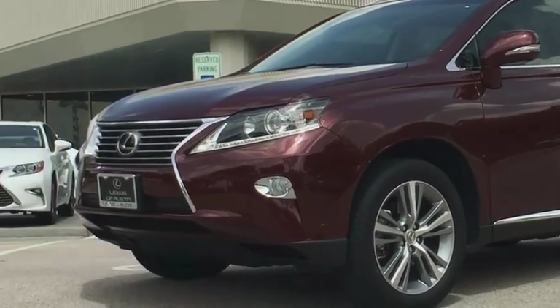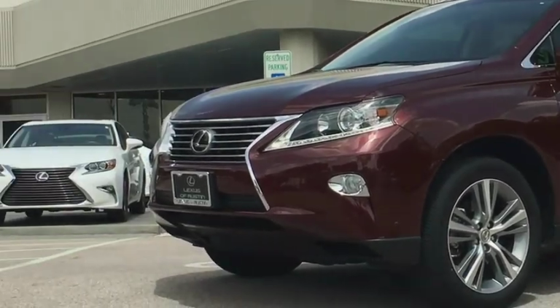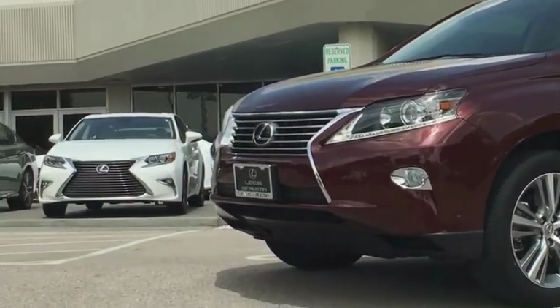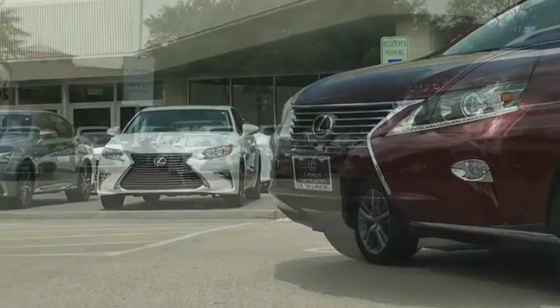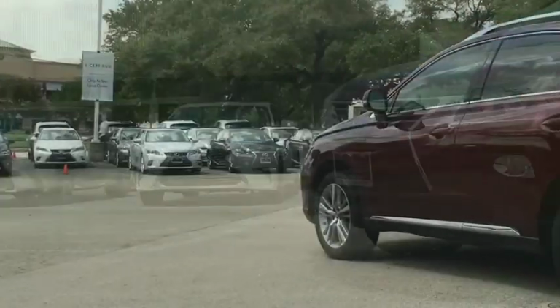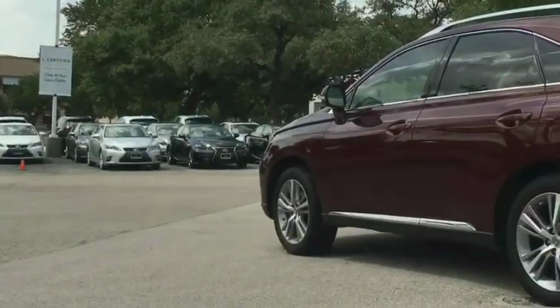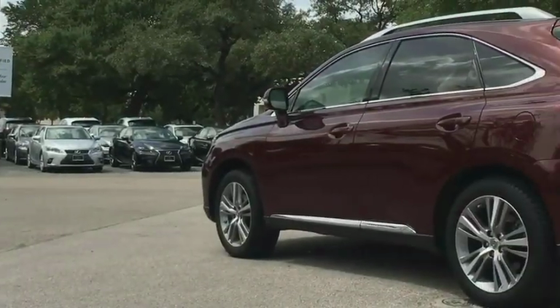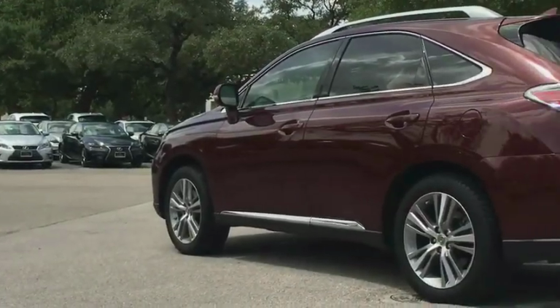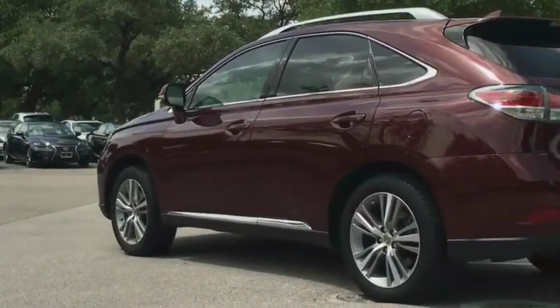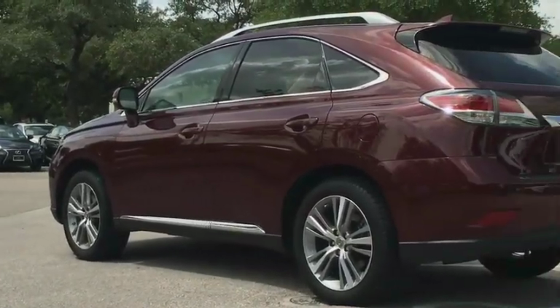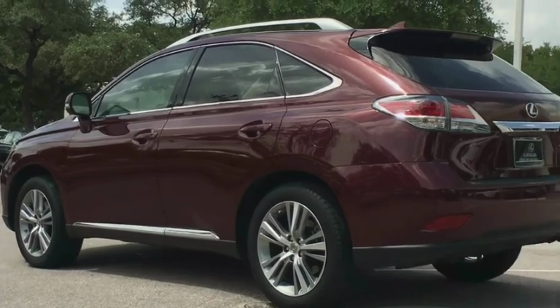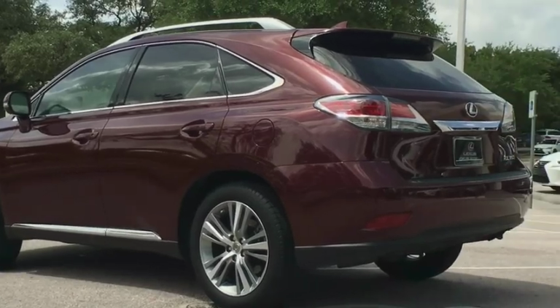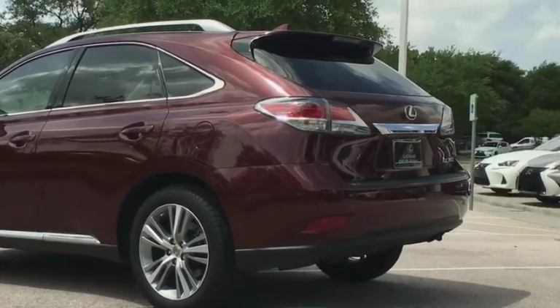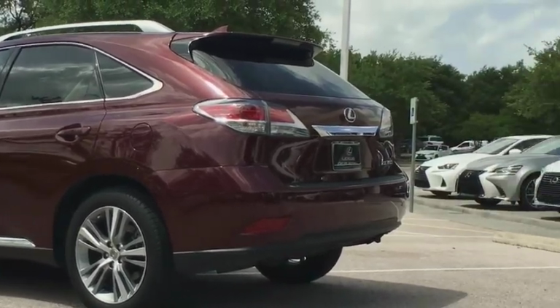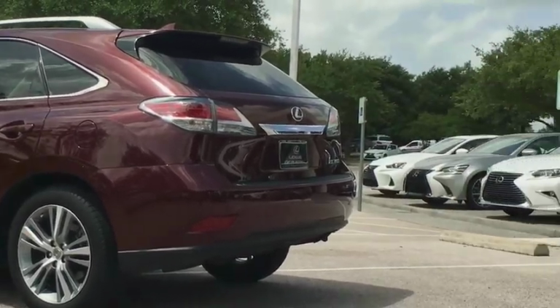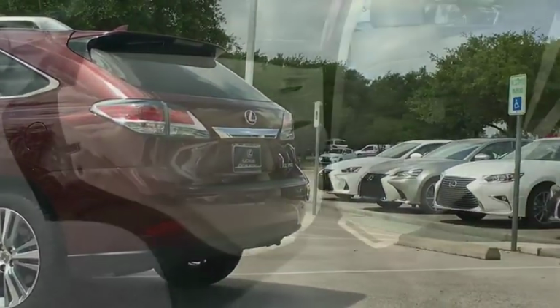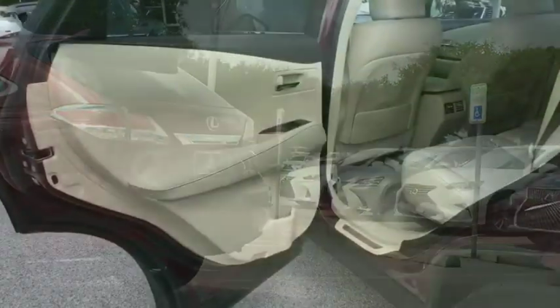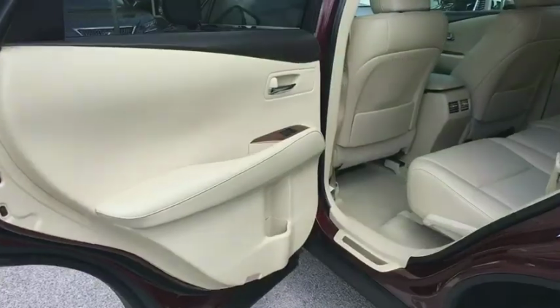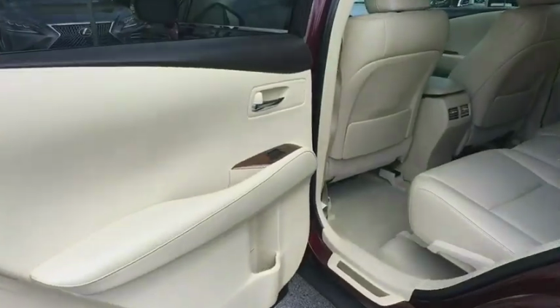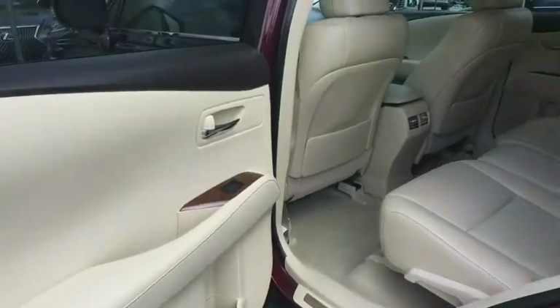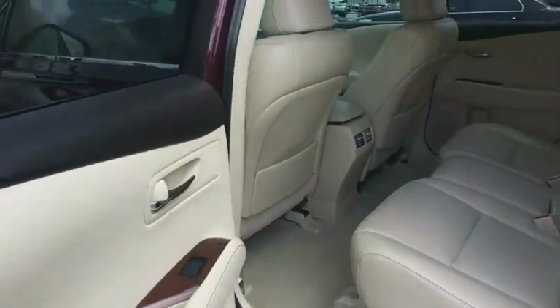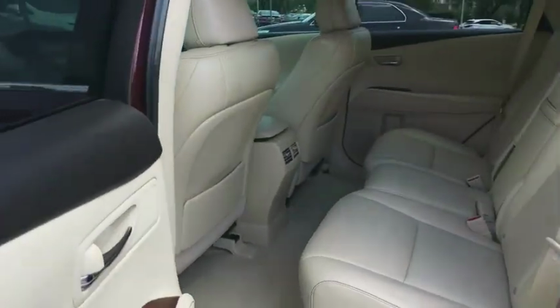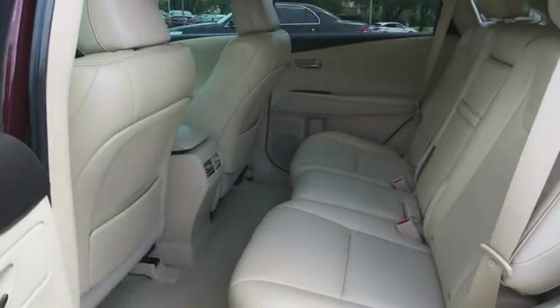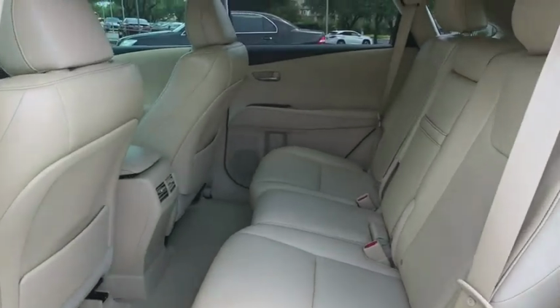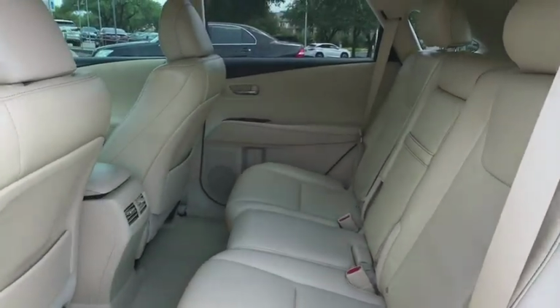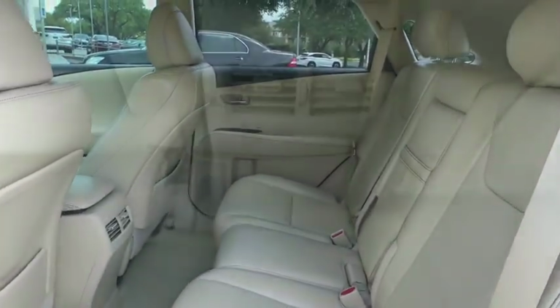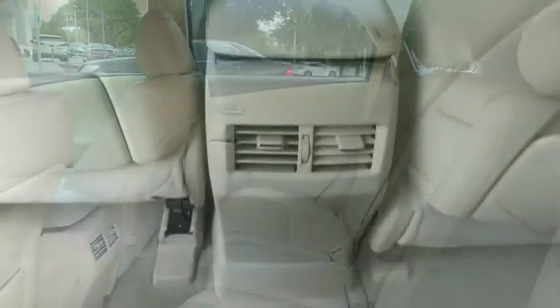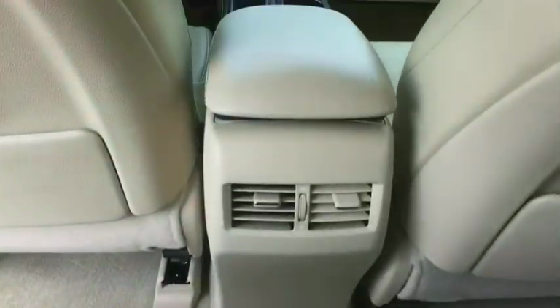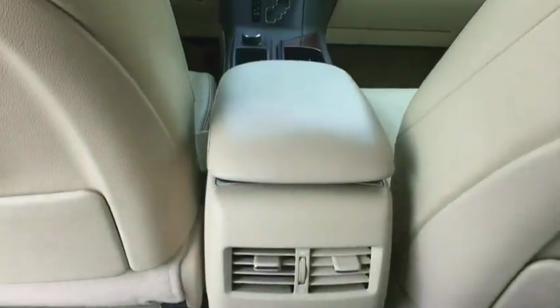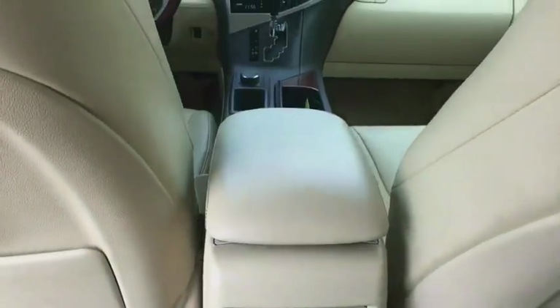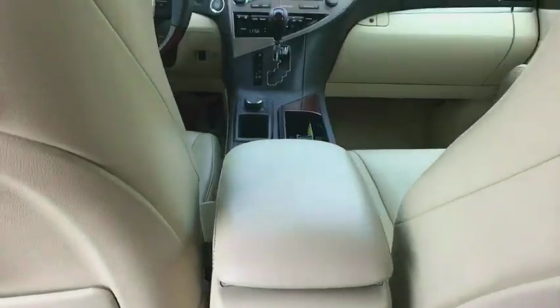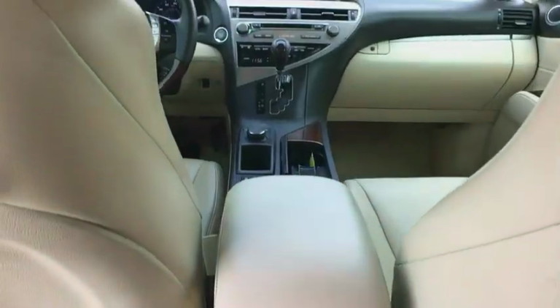Backup camera, leather wrapped steering wheel, Bluetooth, power steering, adjustable steering wheel, cruise control, auto dimming rear view mirror, floor mats, aluminum wheels, four-wheel disc brakes, keyless start, universal garage door opener.